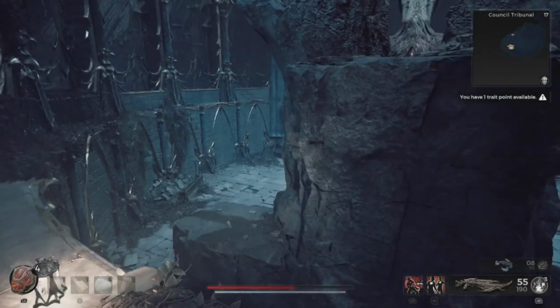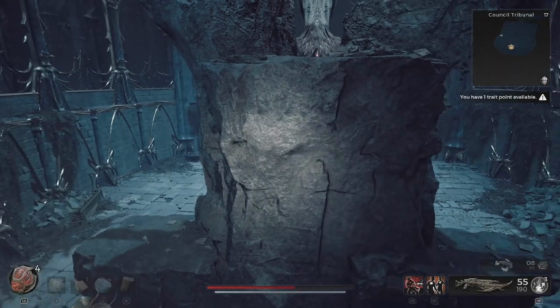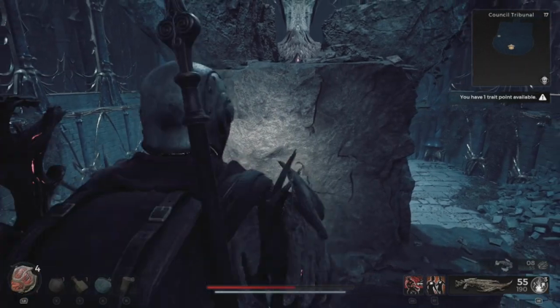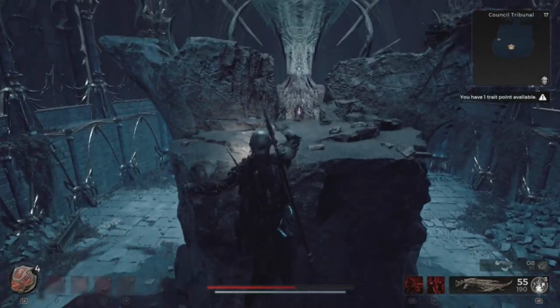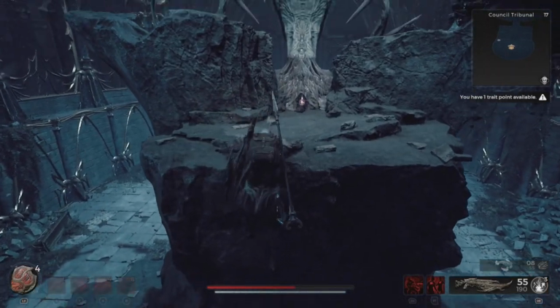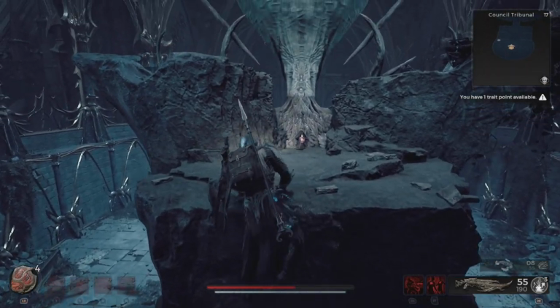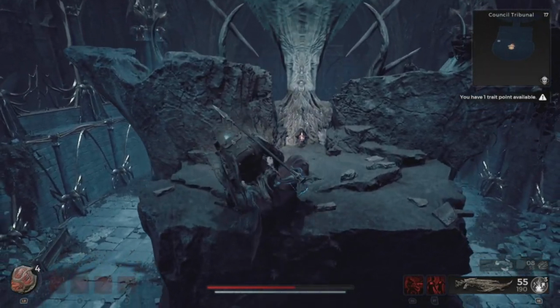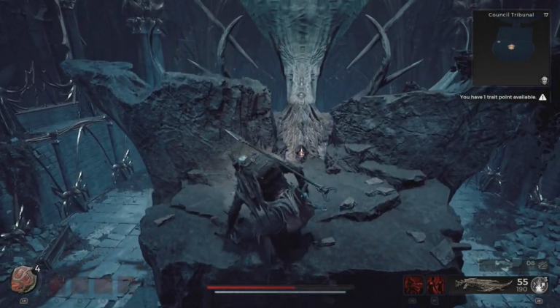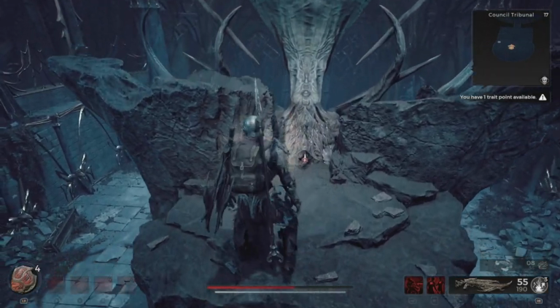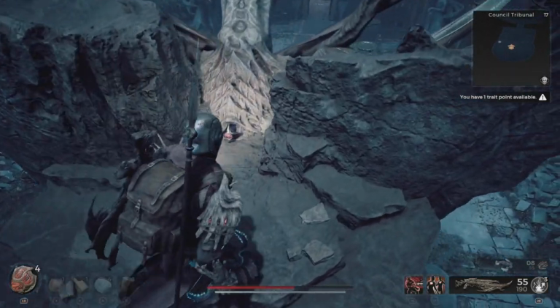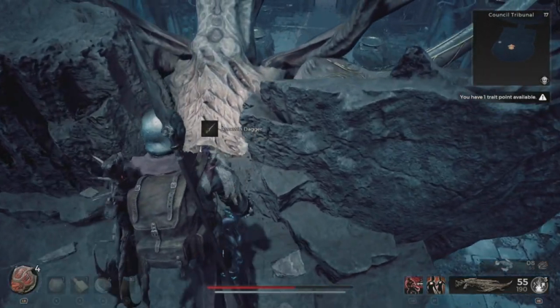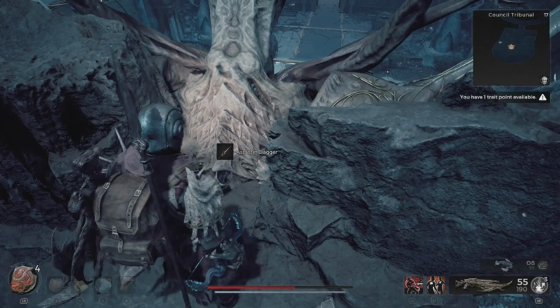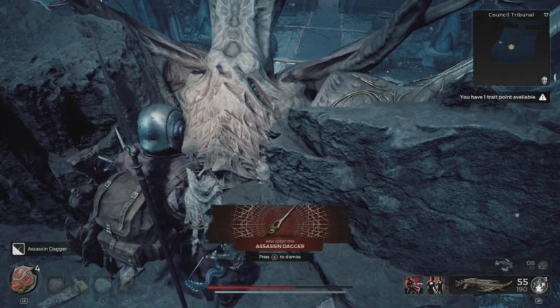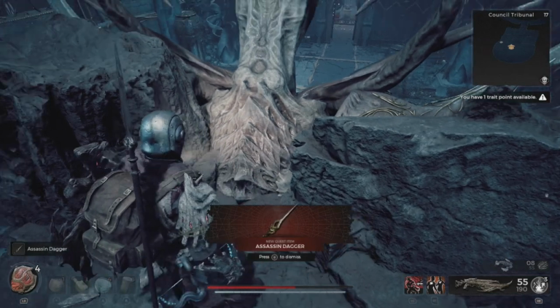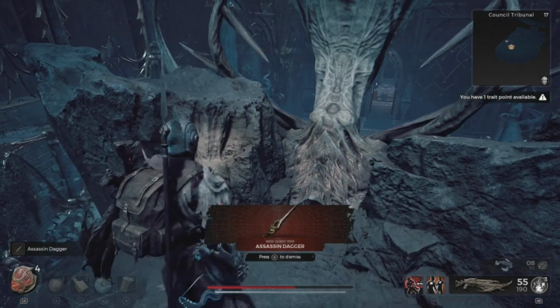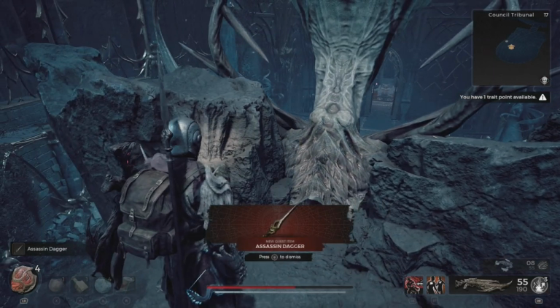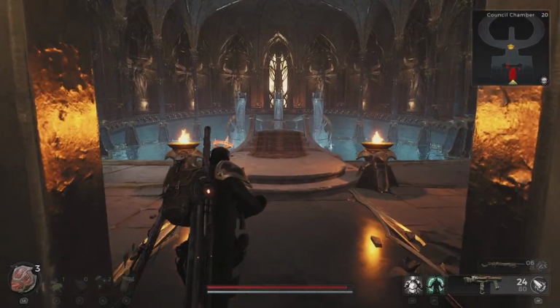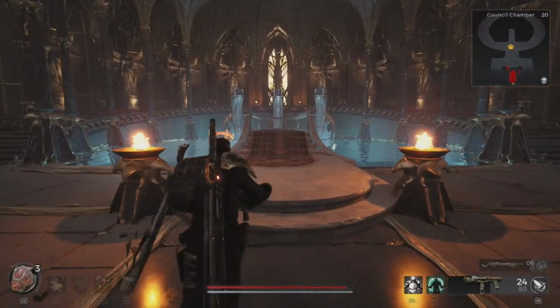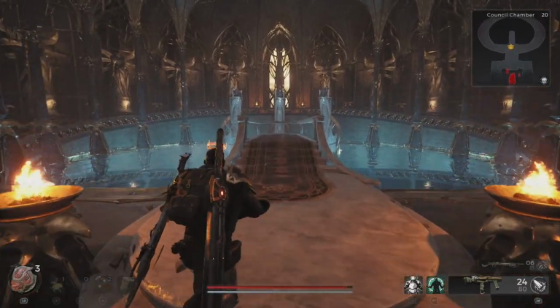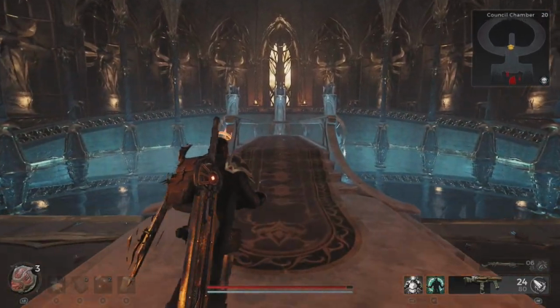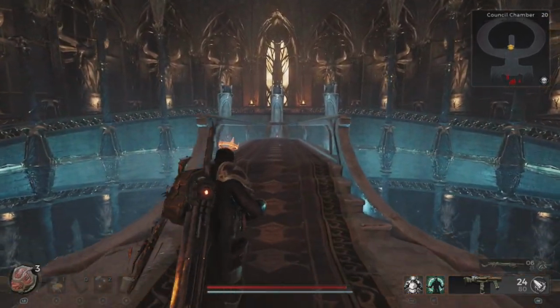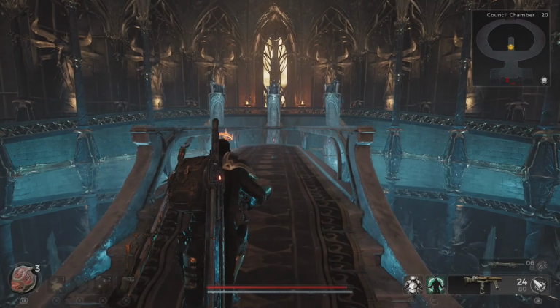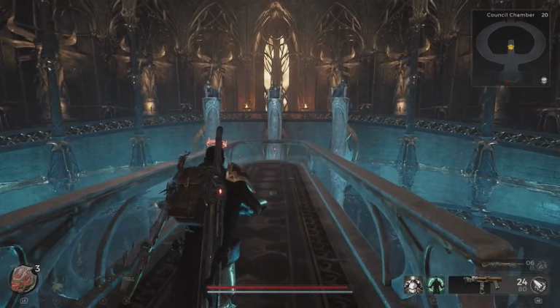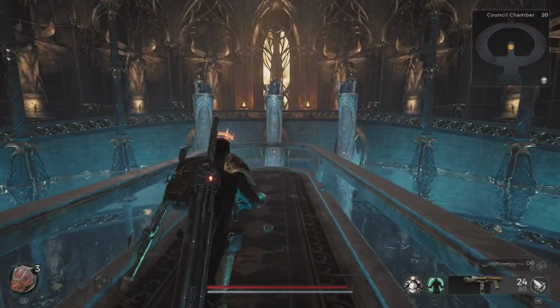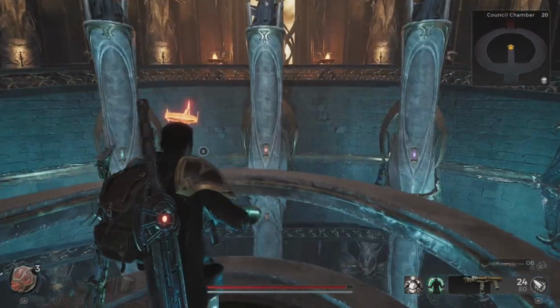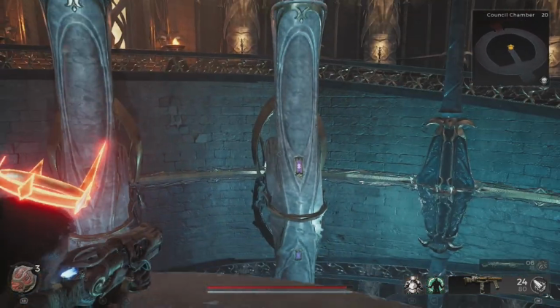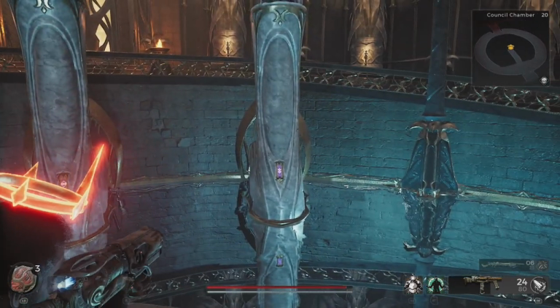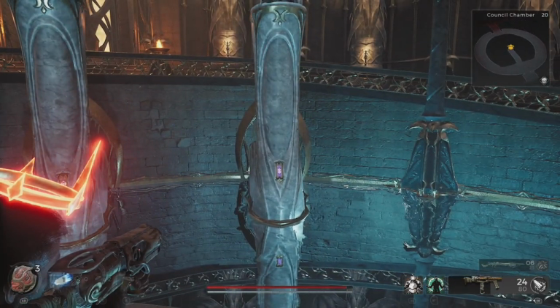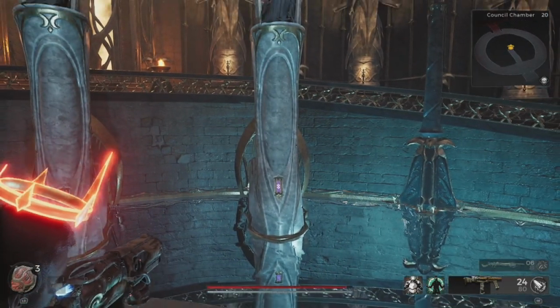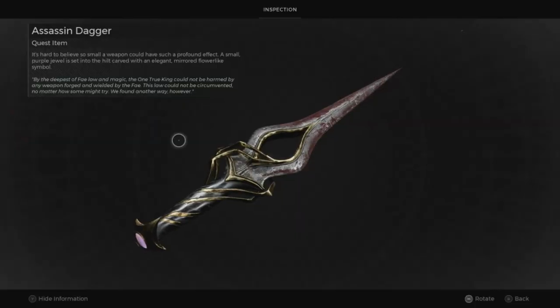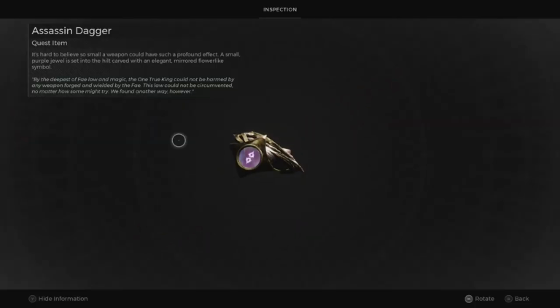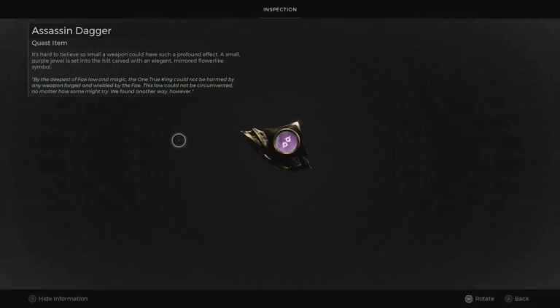Now this is the part where you're going to deviate from the quest. To get the Red Prince's Crown you're actually not going to finish this quest. If you'd rather finish the quest you can return to the council and make your accusation against whoever's symbol matches the bottom of the blade, which you can check out in your inventory.